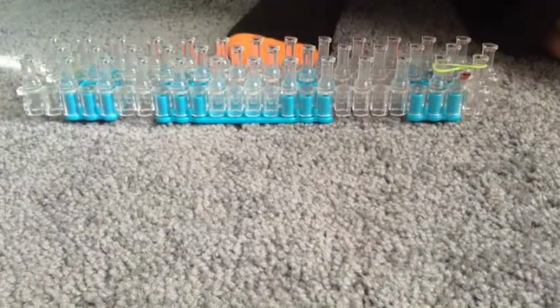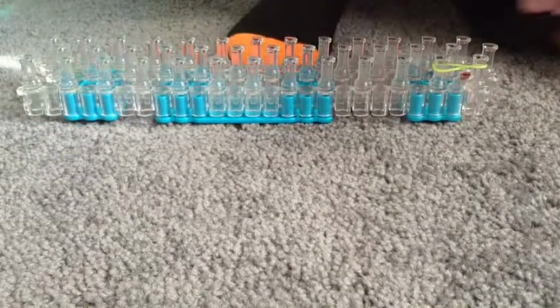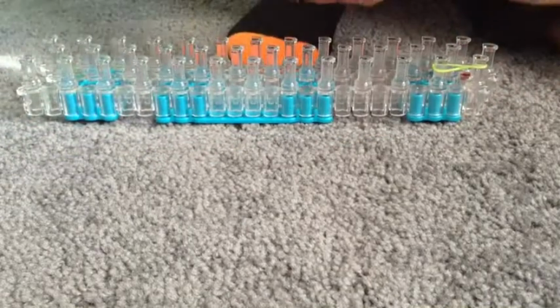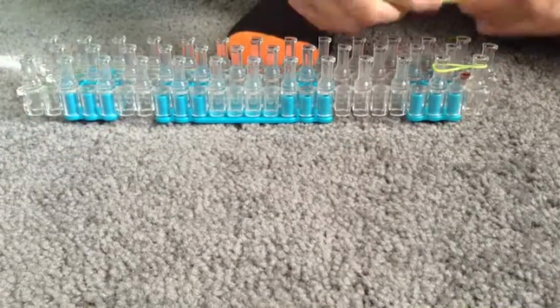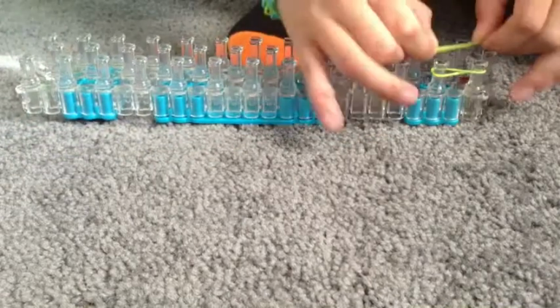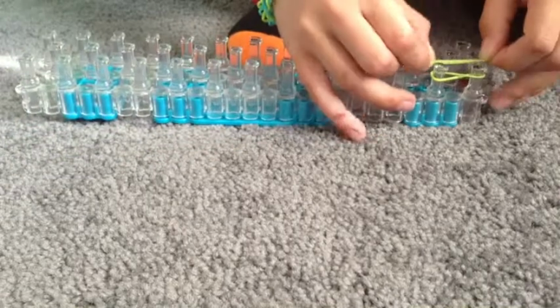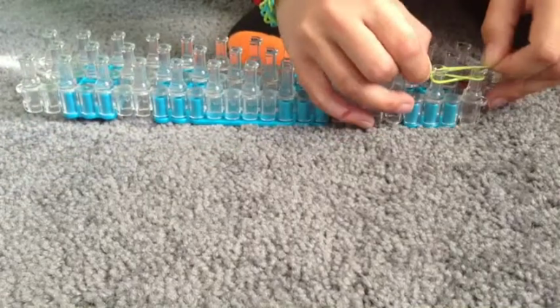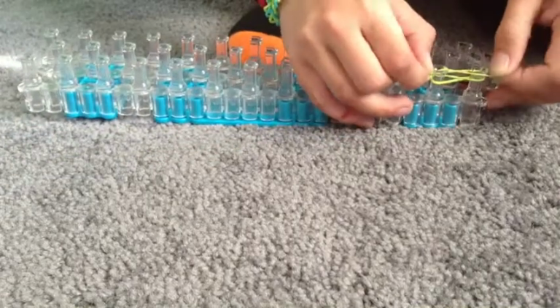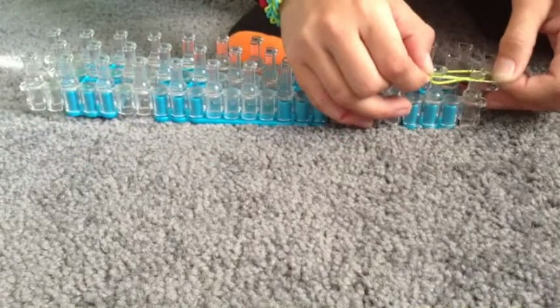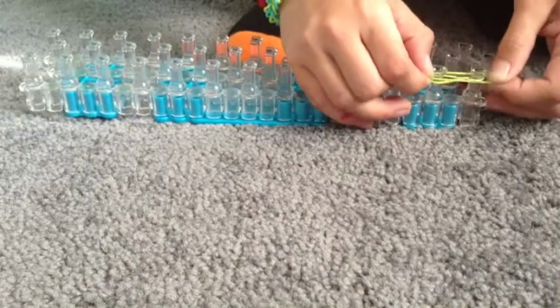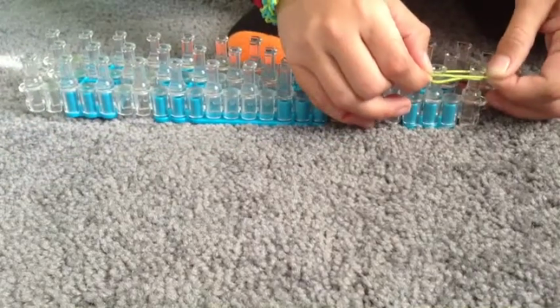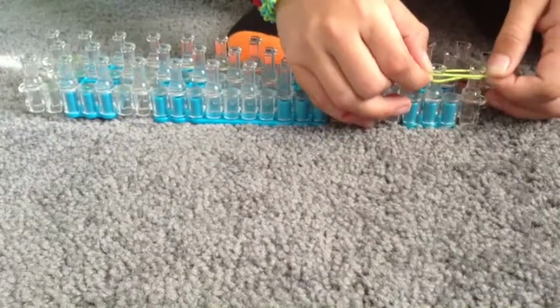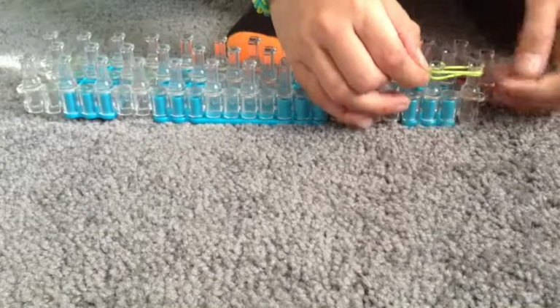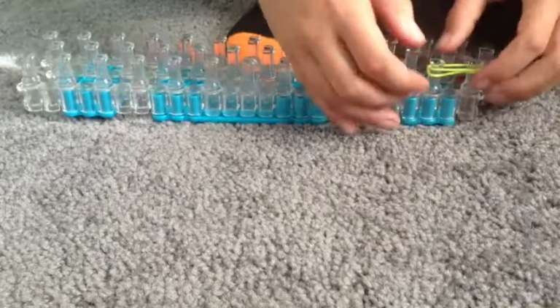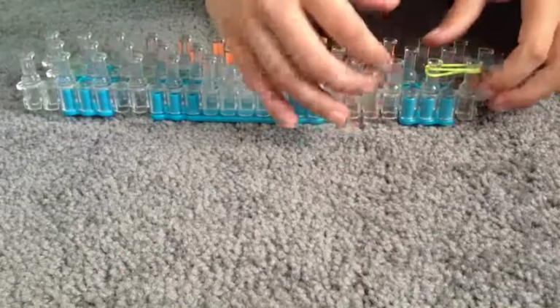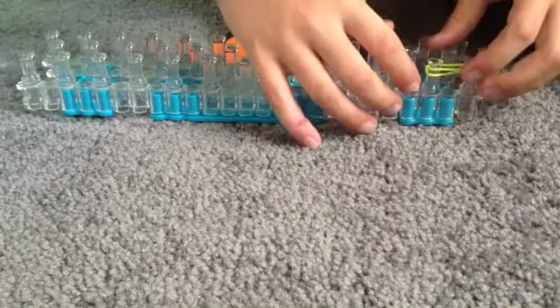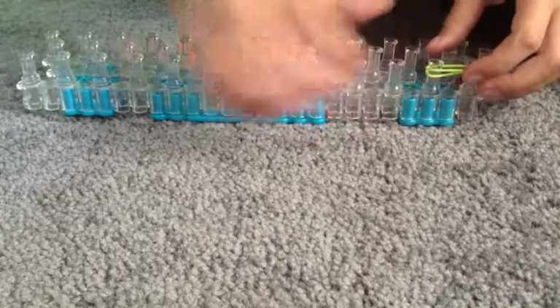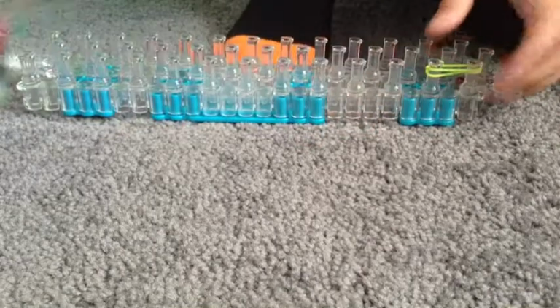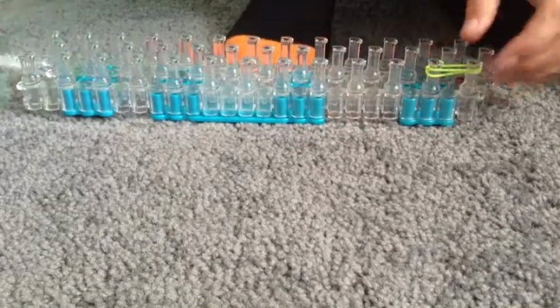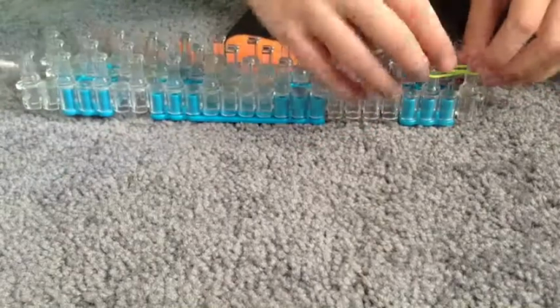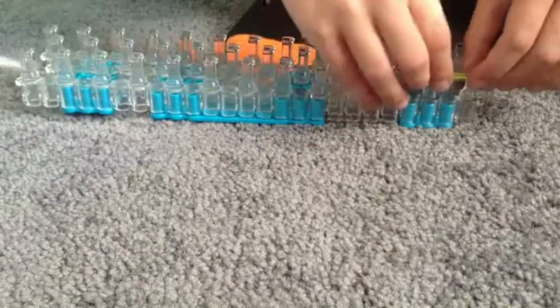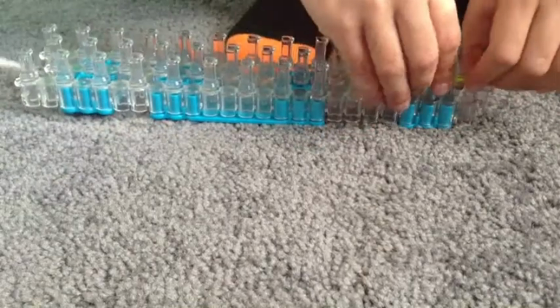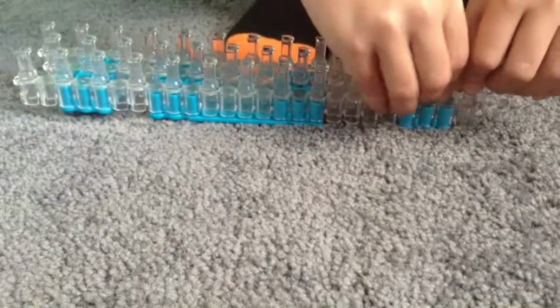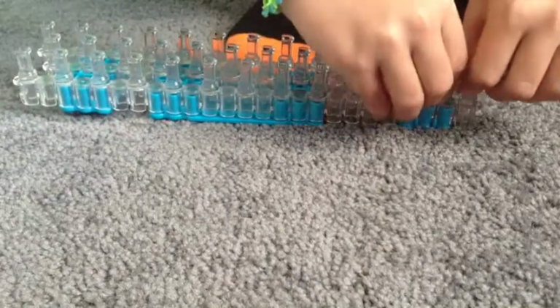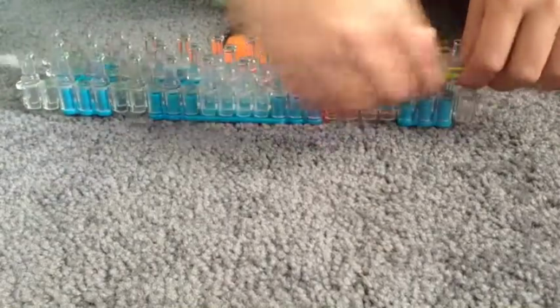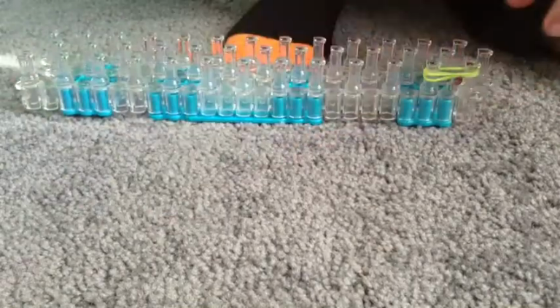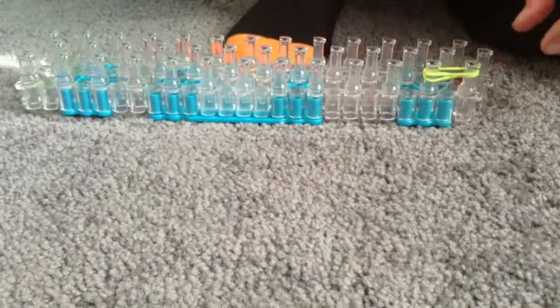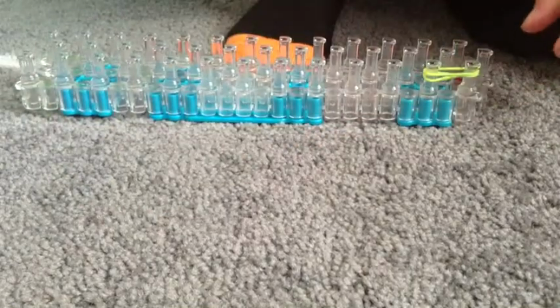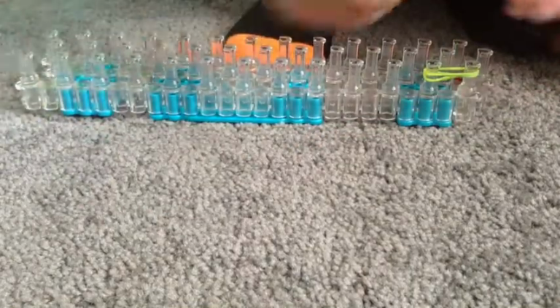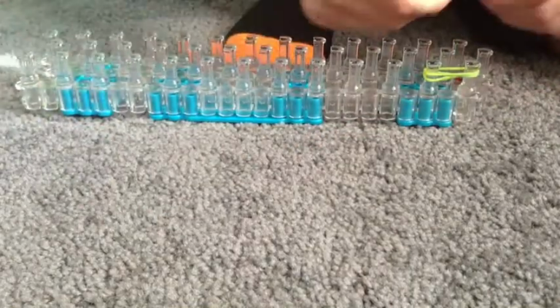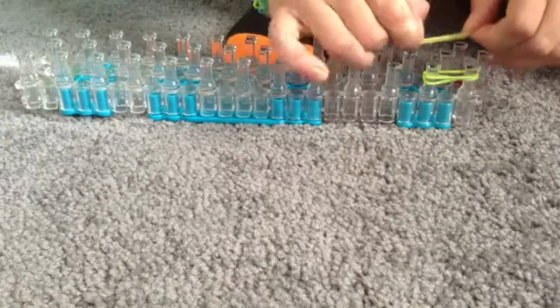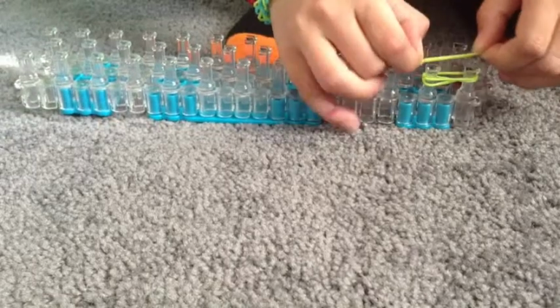Push that down, take this one and put it on top of that. Push that down and get a final one on there.